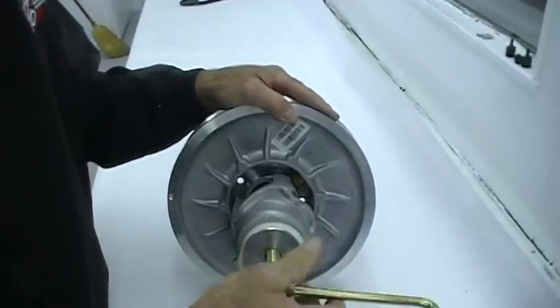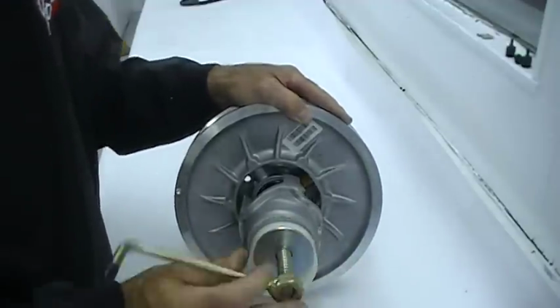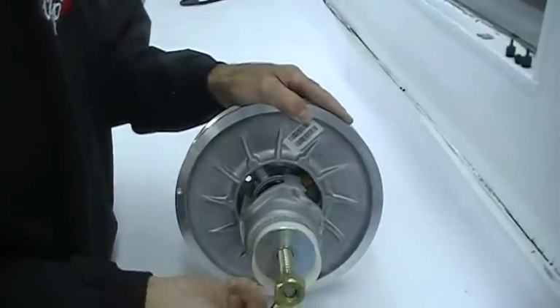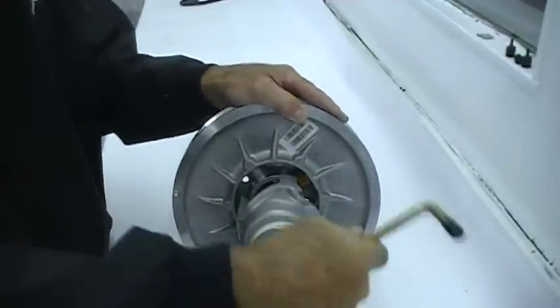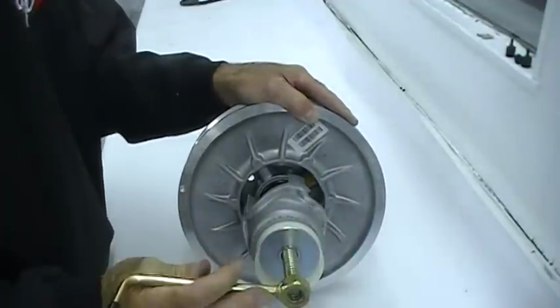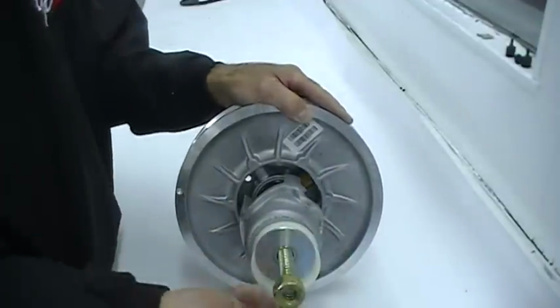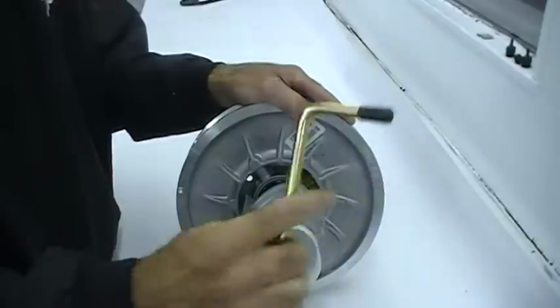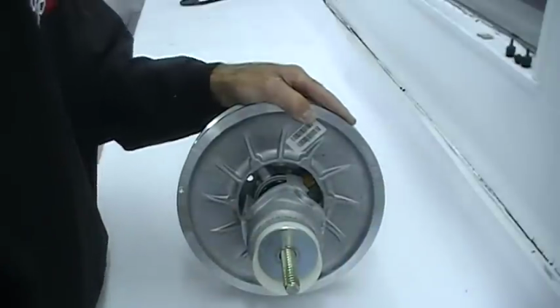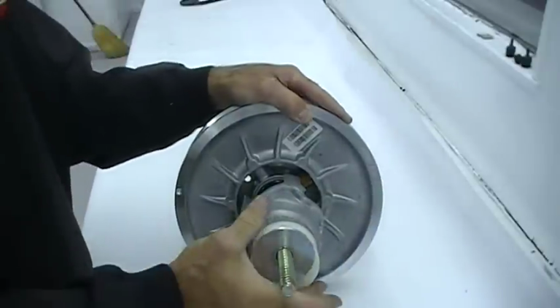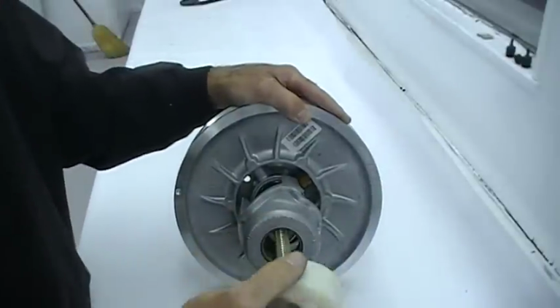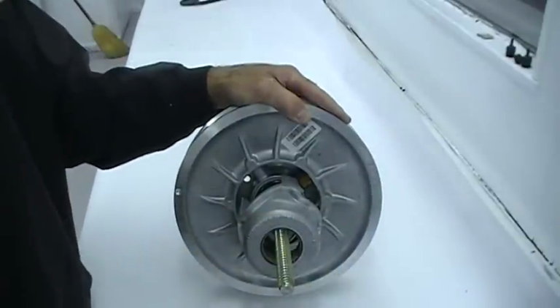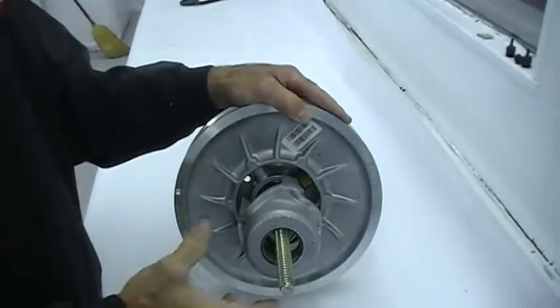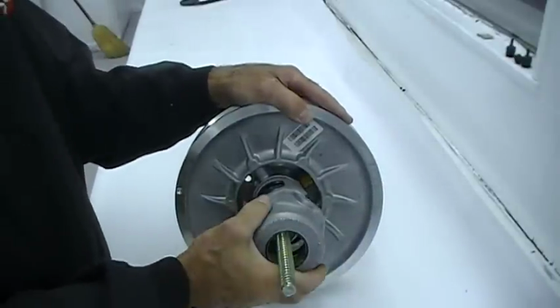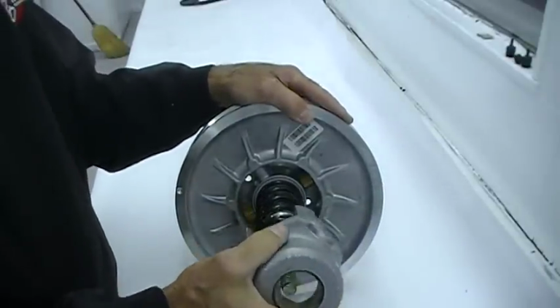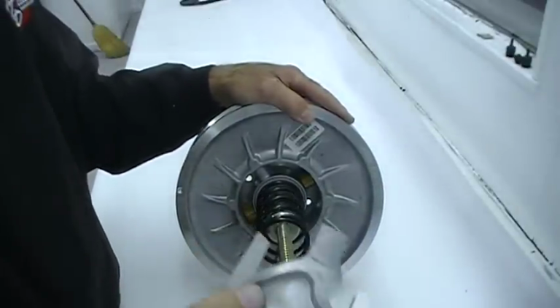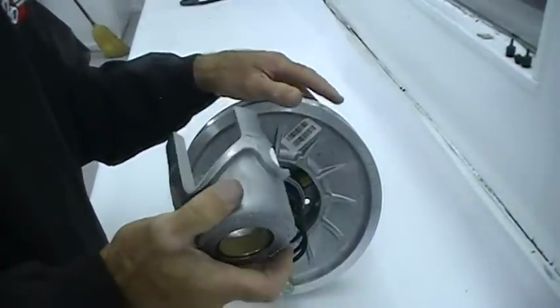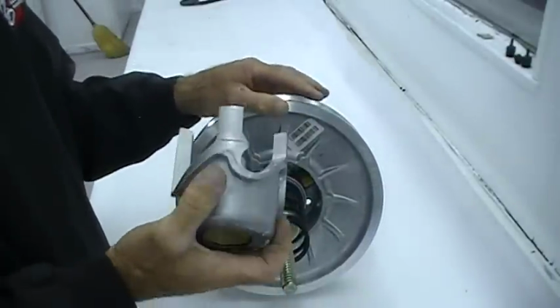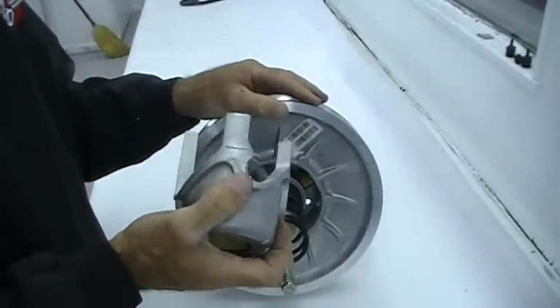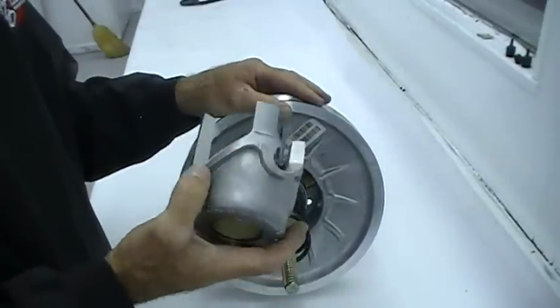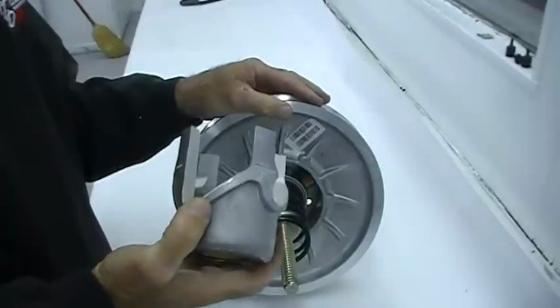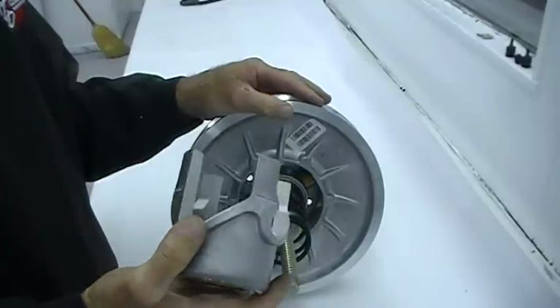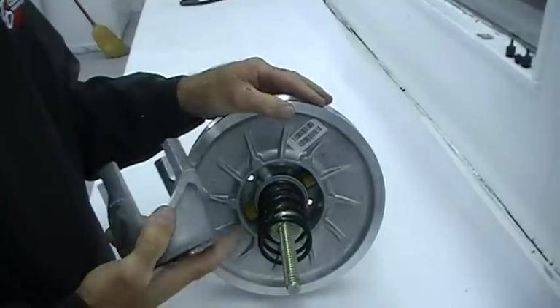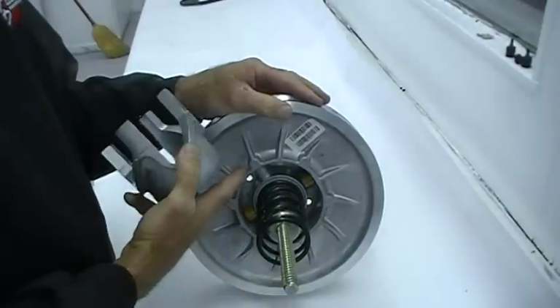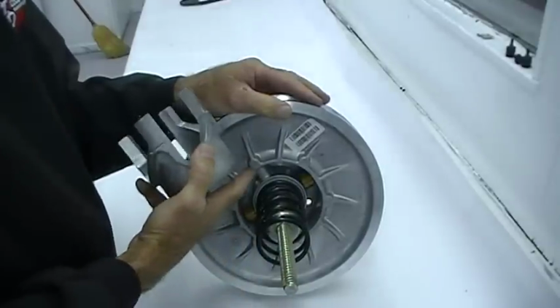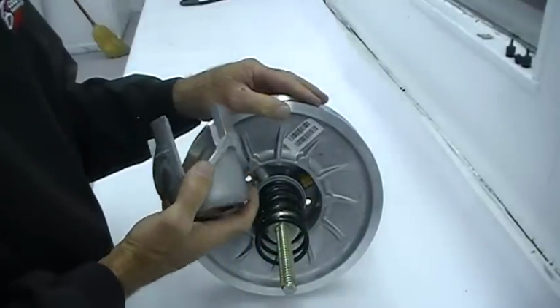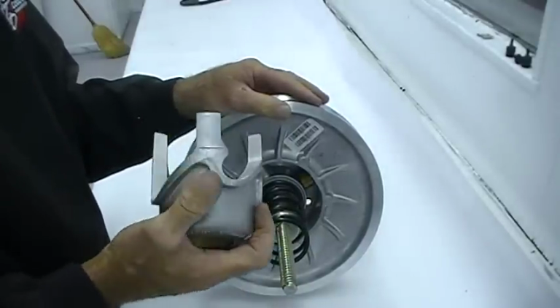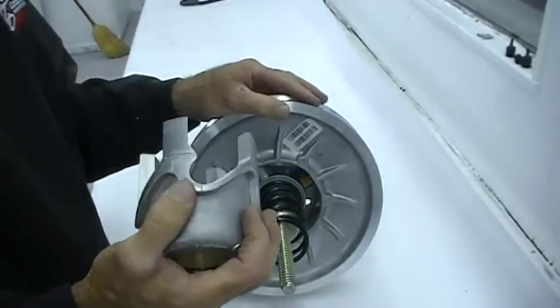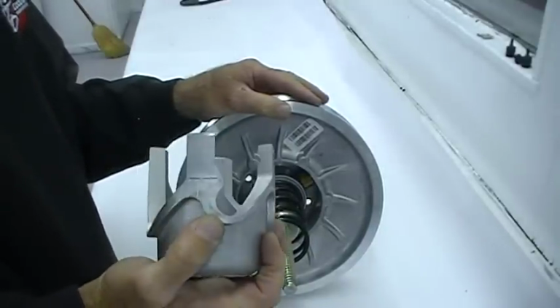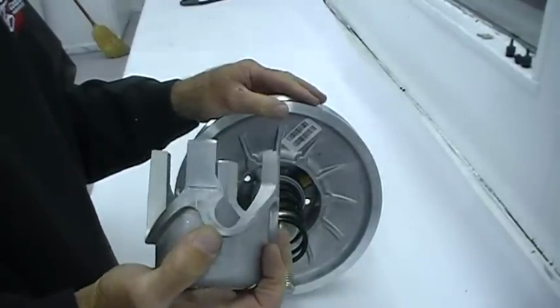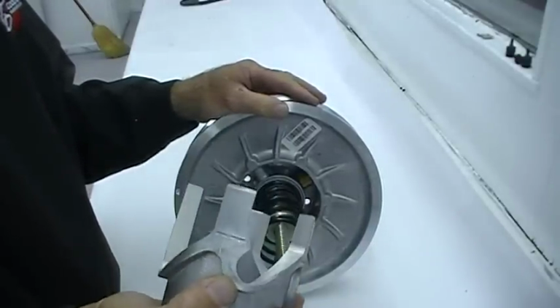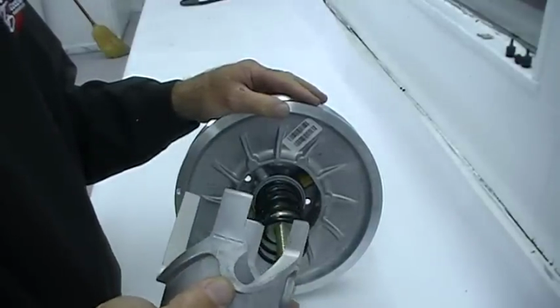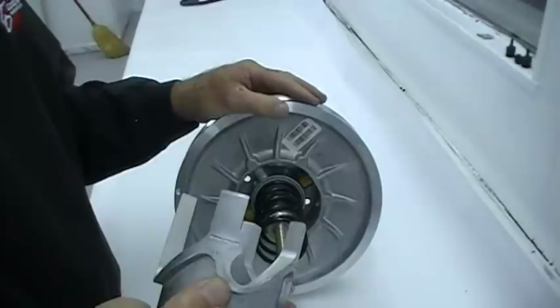You'll also want to make note of when you remove the helix — you'll notice there are a shallower cut and a deeper cut. The deeper cut goes where the aluminum boss is, and the shallower cut goes in where the rollers go.